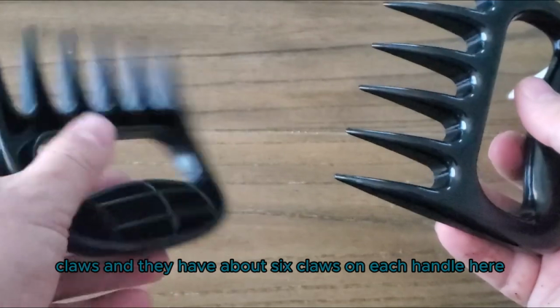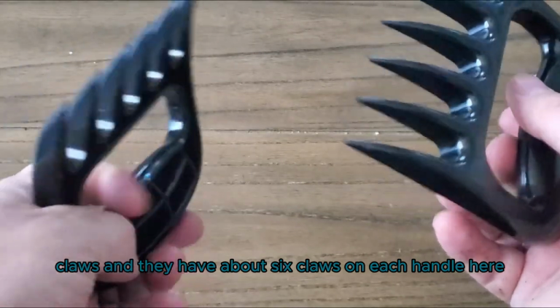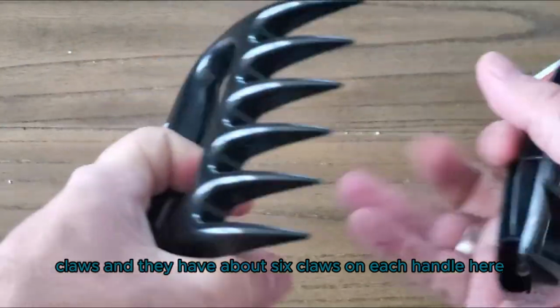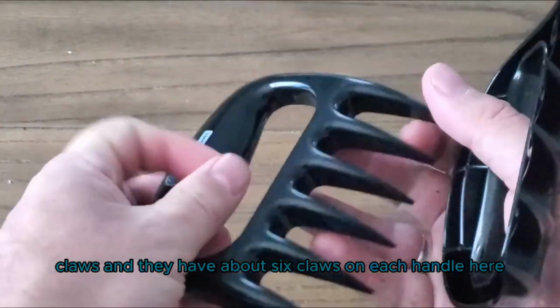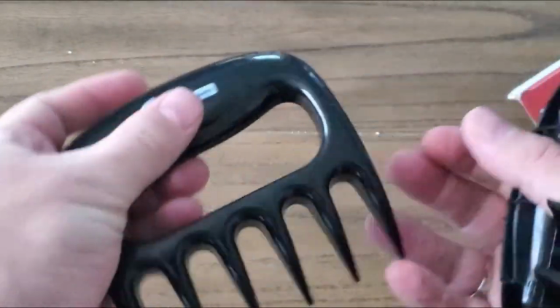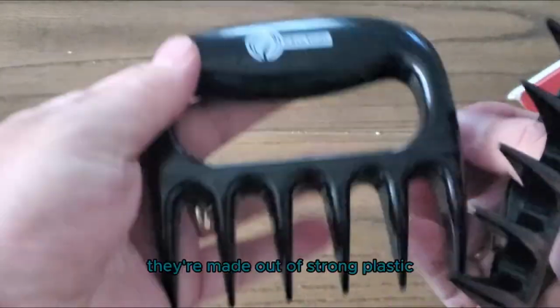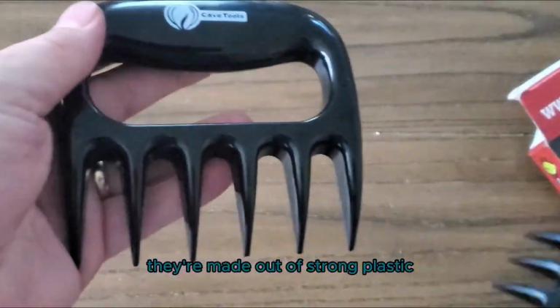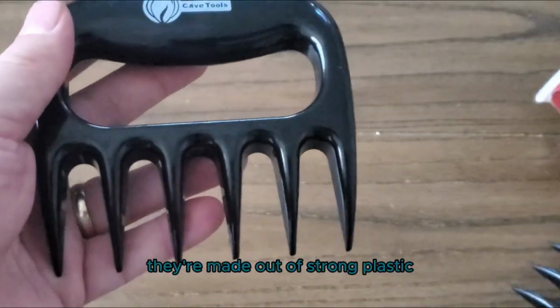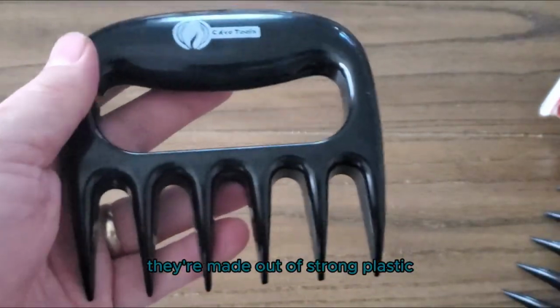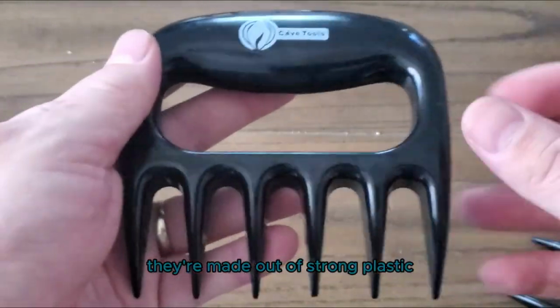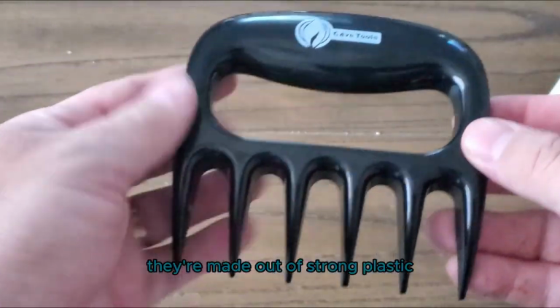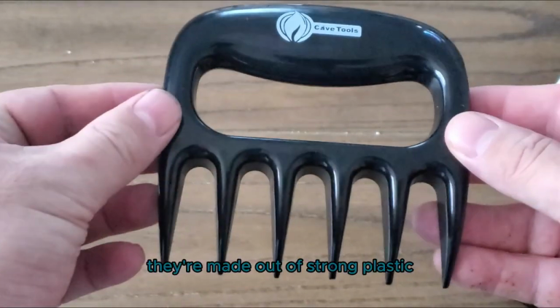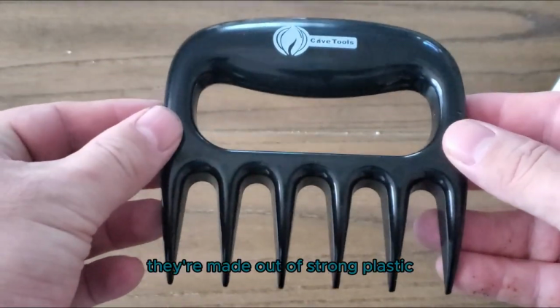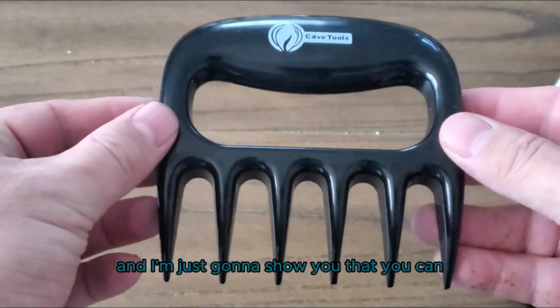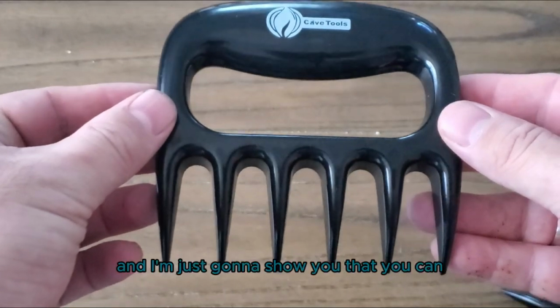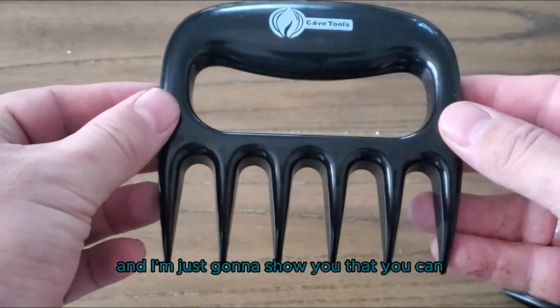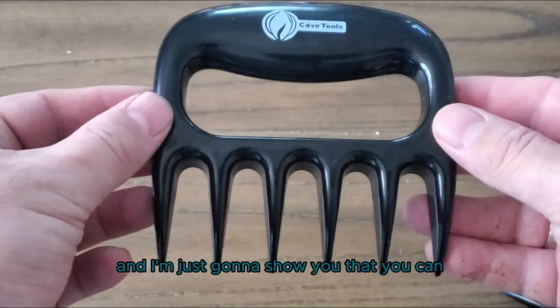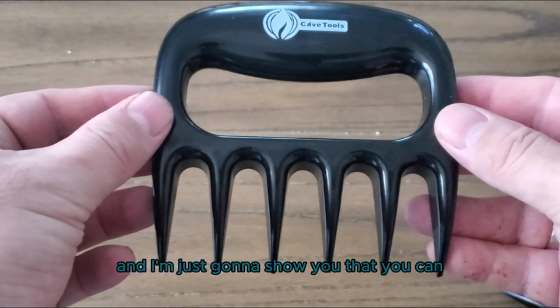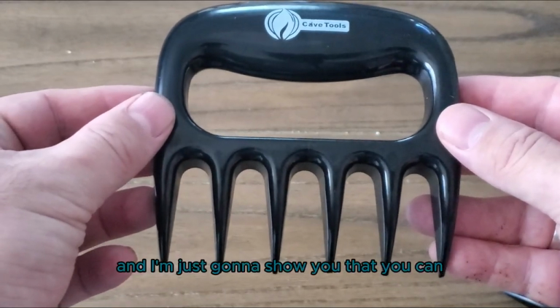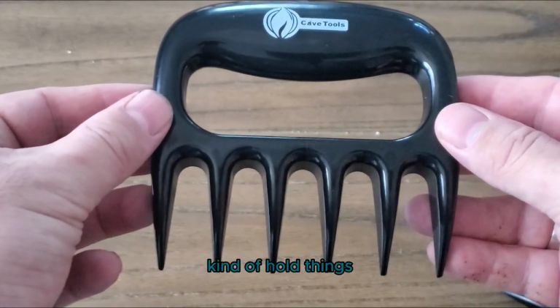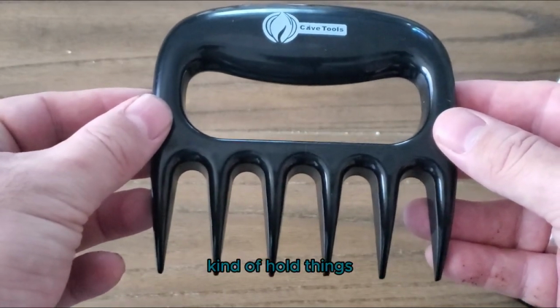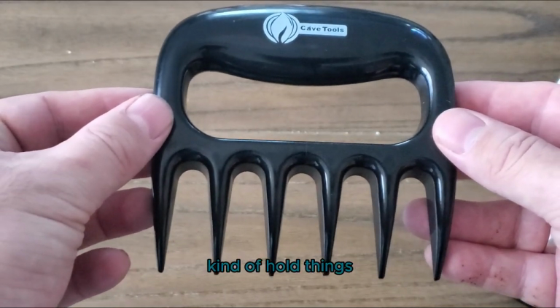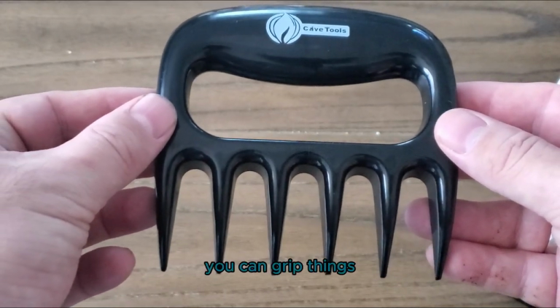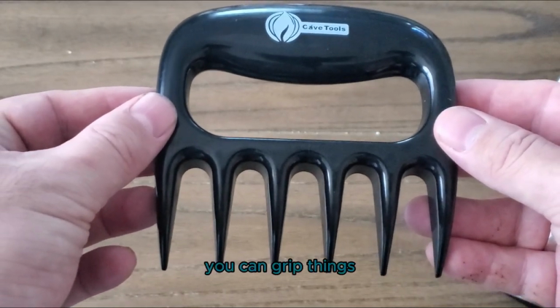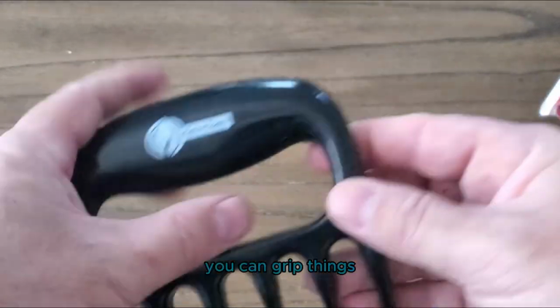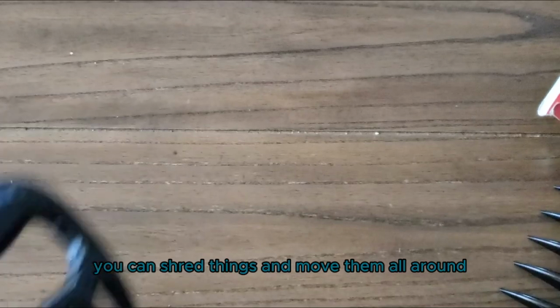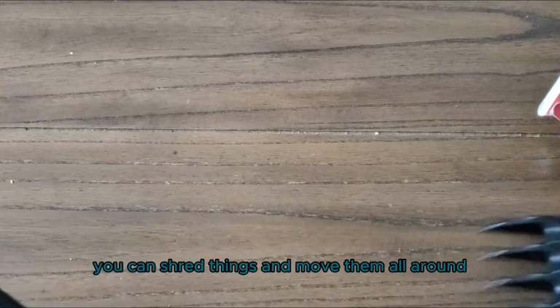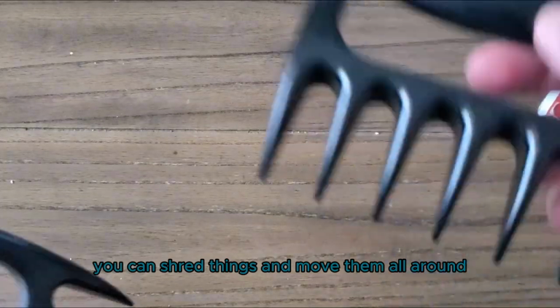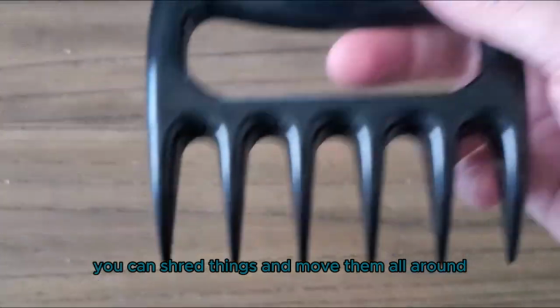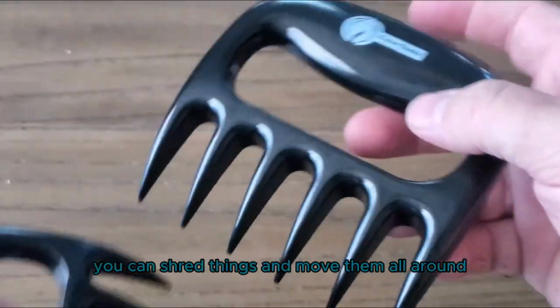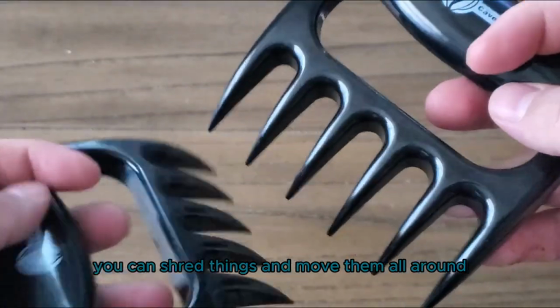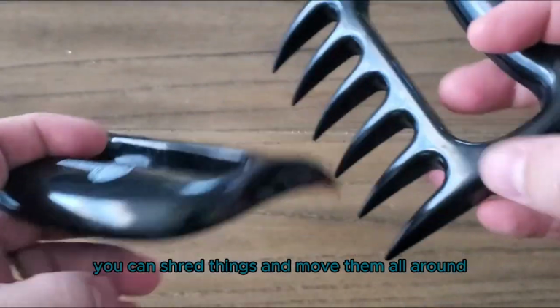They have about six claws on each handle. They're made out of a strong plastic, and I'm just going to show you that you can hold things, grip things, shred things, and move them all around.